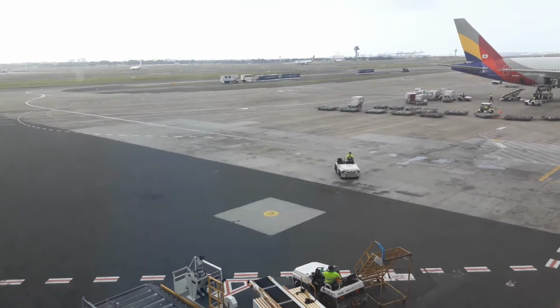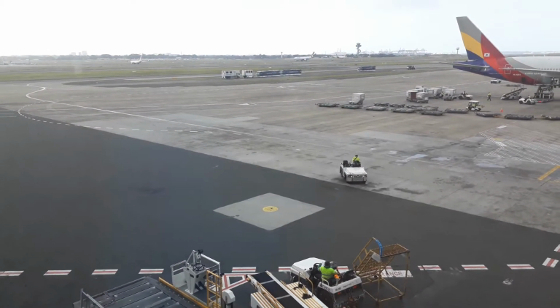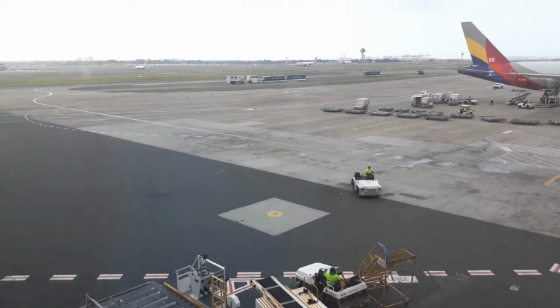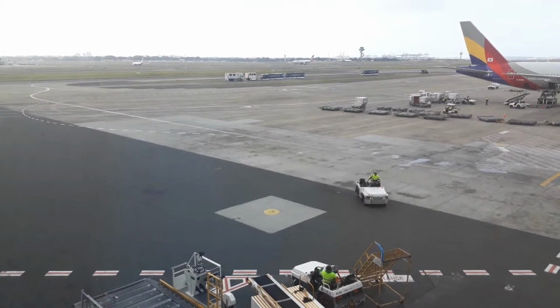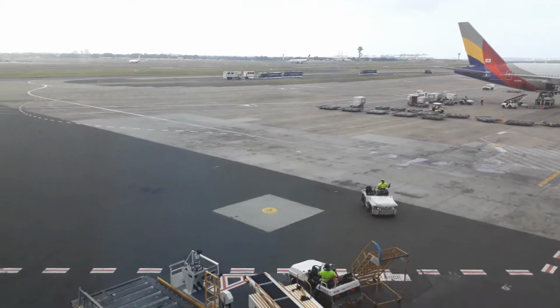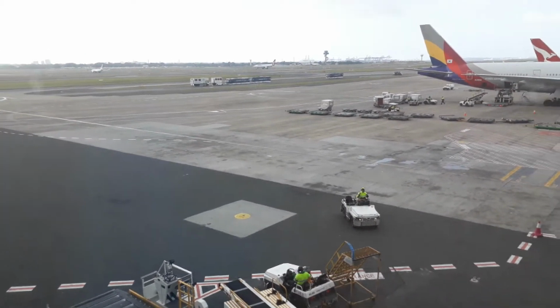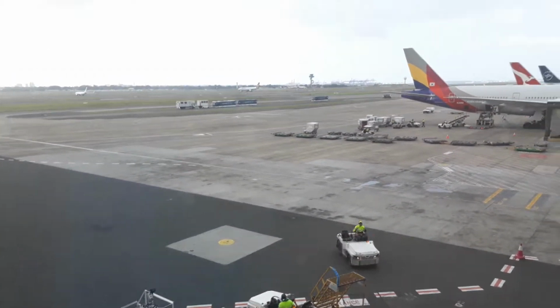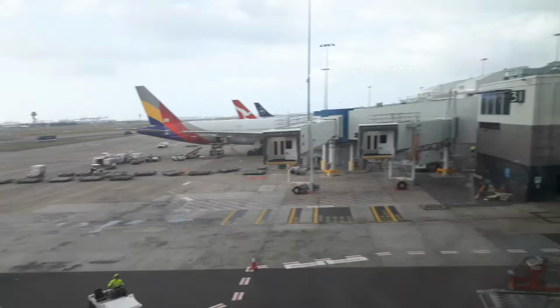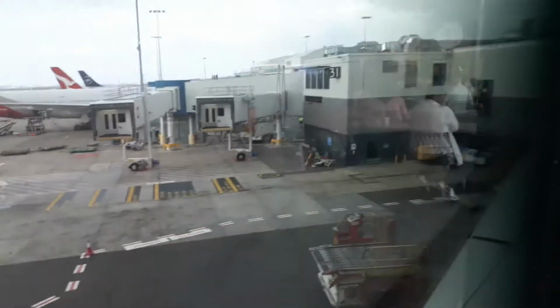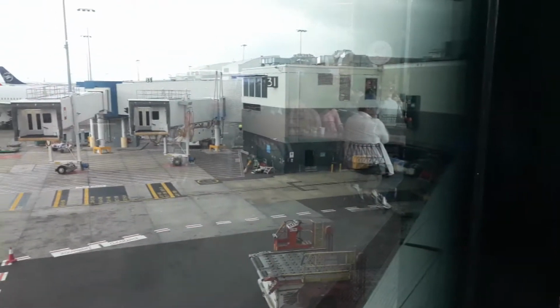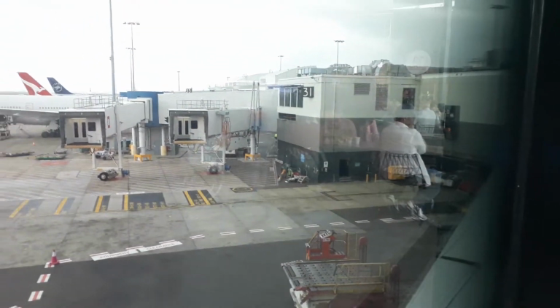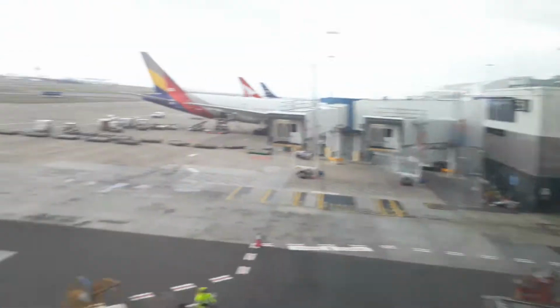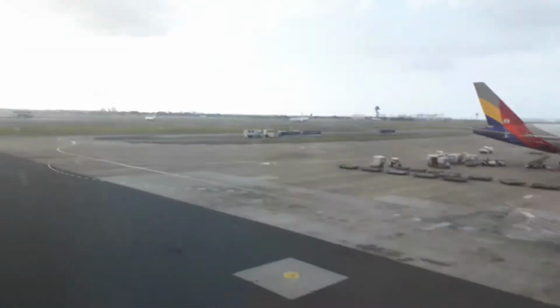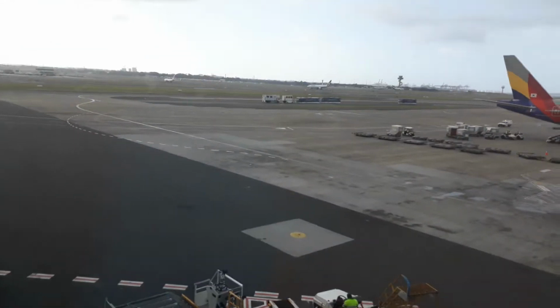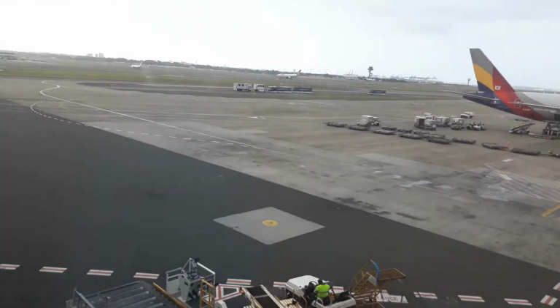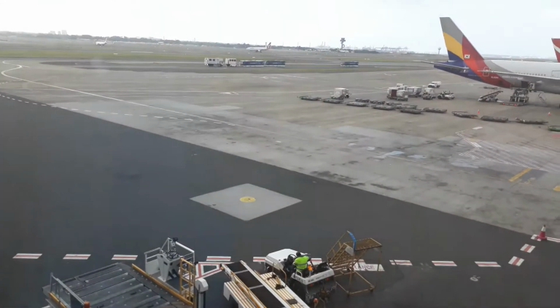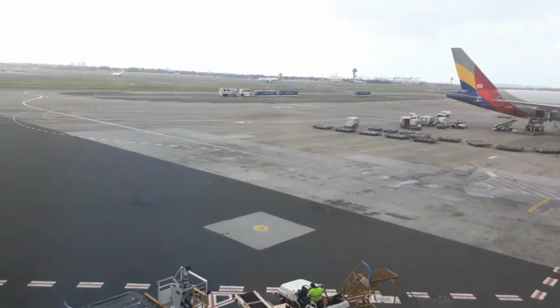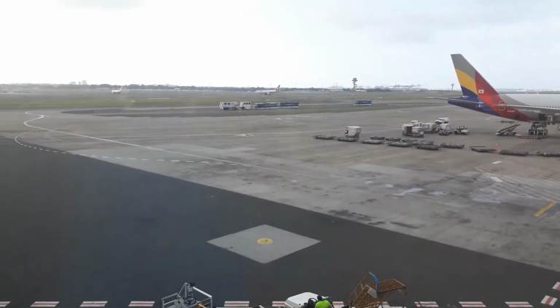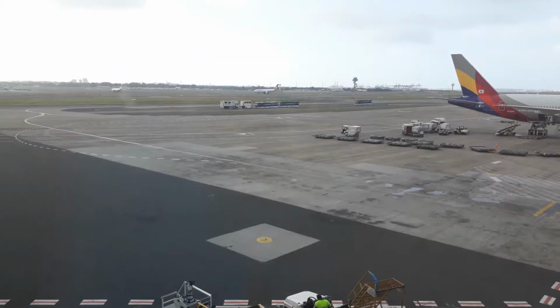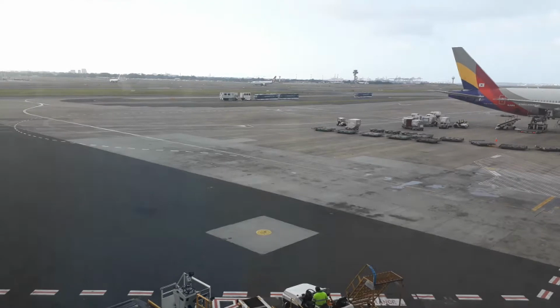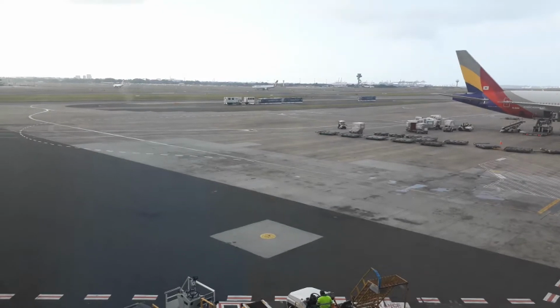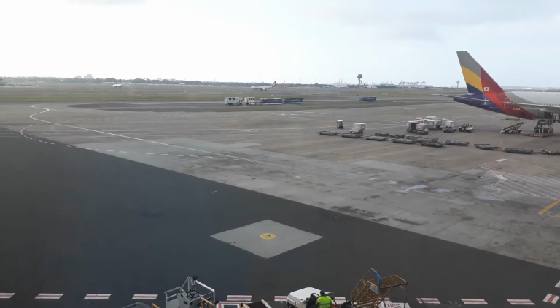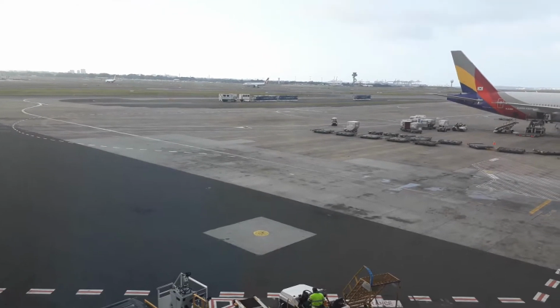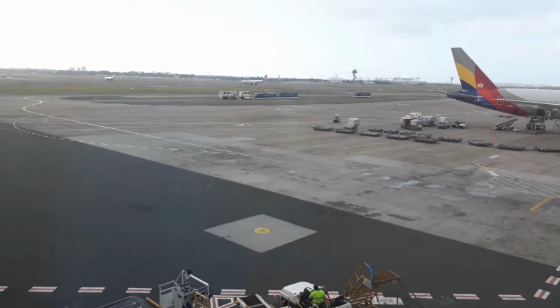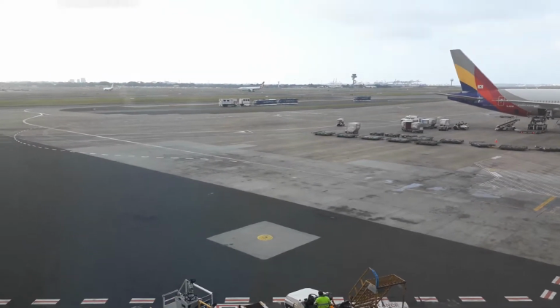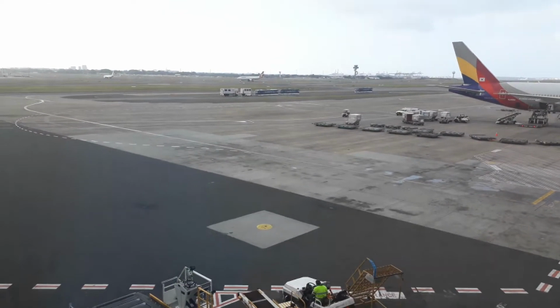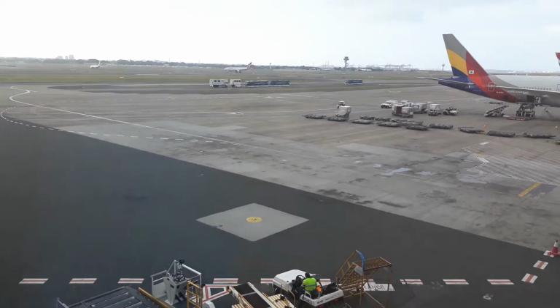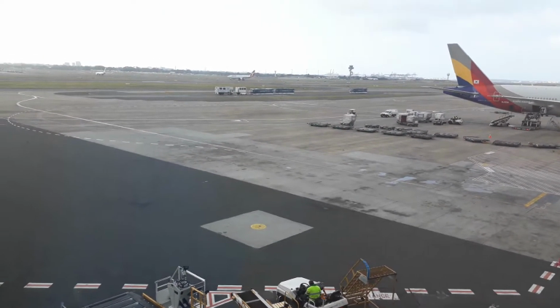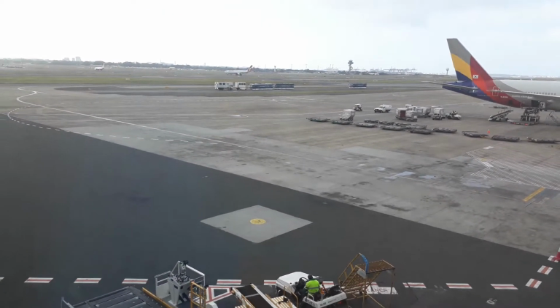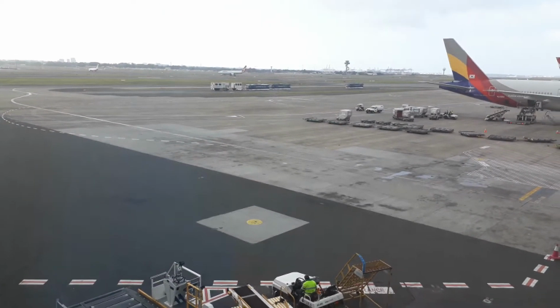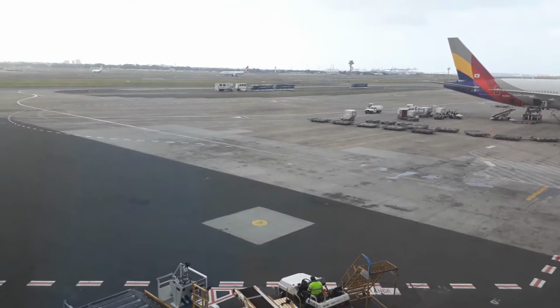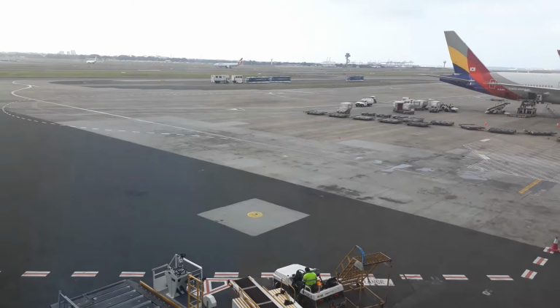I'm waiting for my flight, which will be from this gate right here, gate 31. It is going to be an A330-323E aircraft operating flight CZ-326.